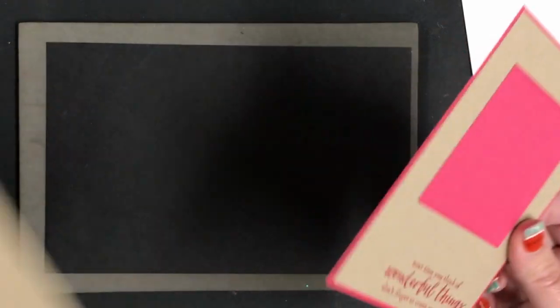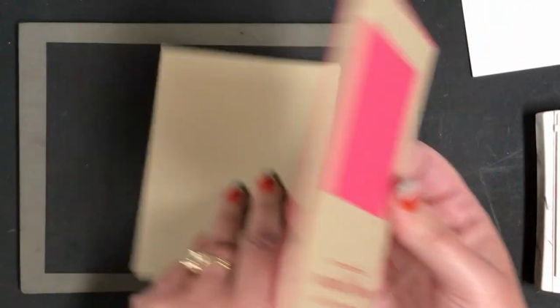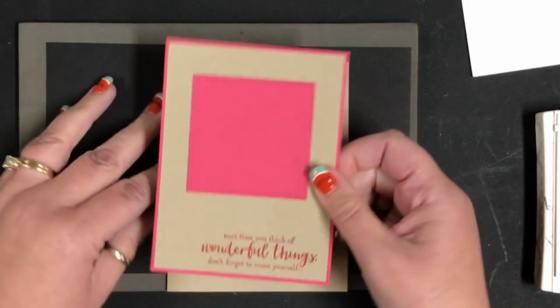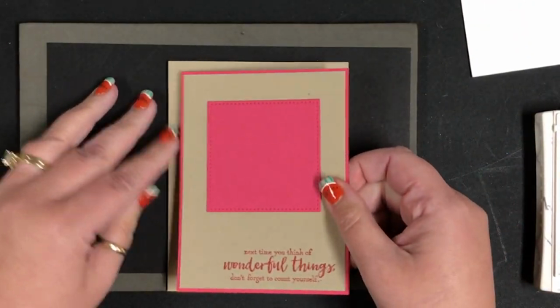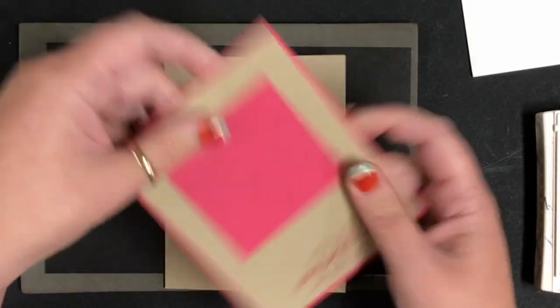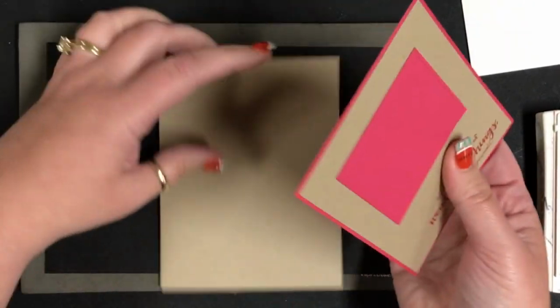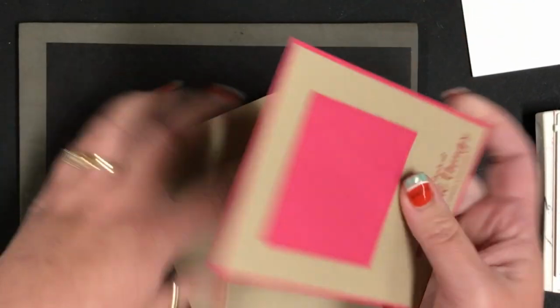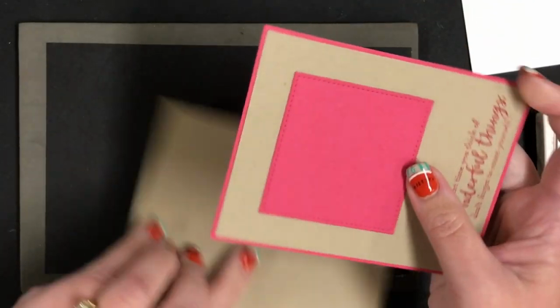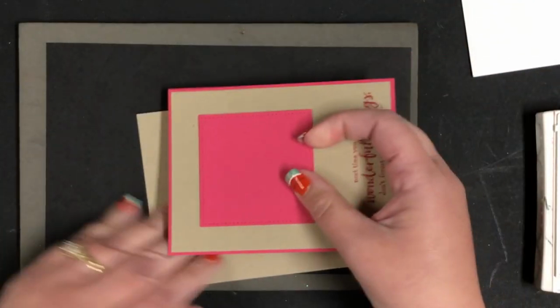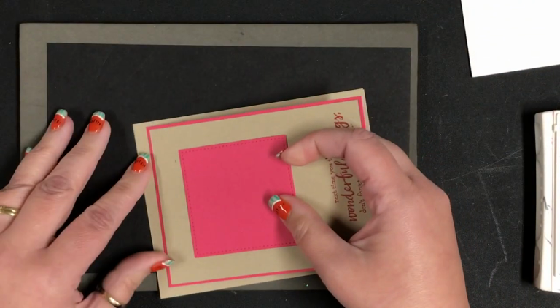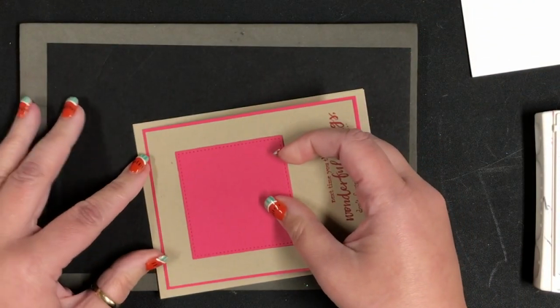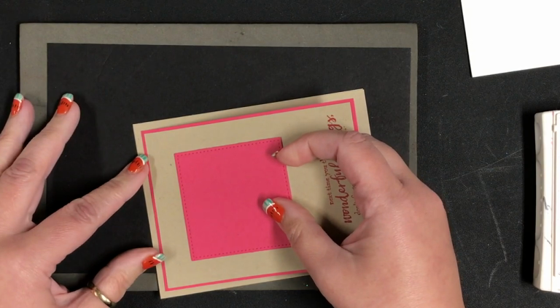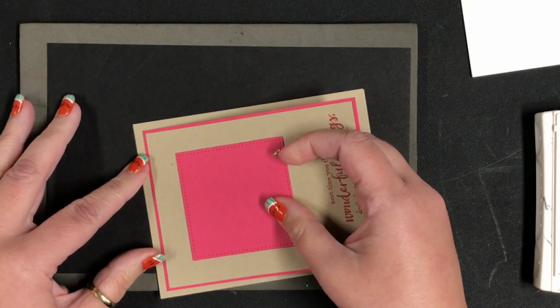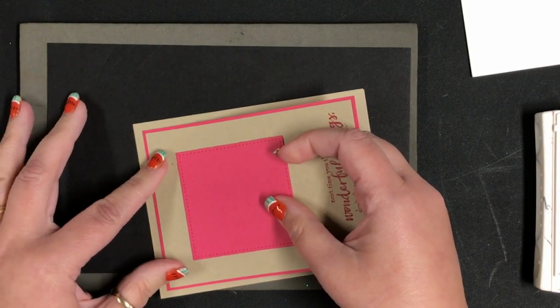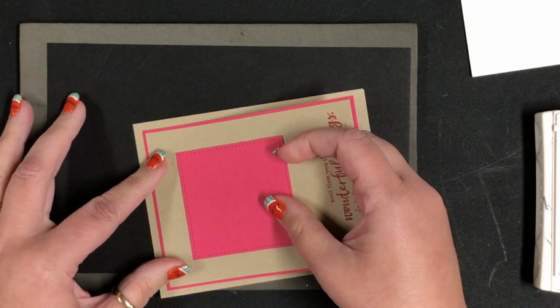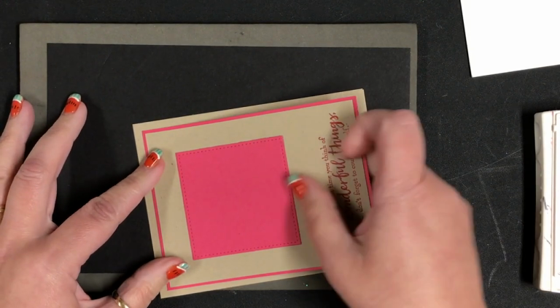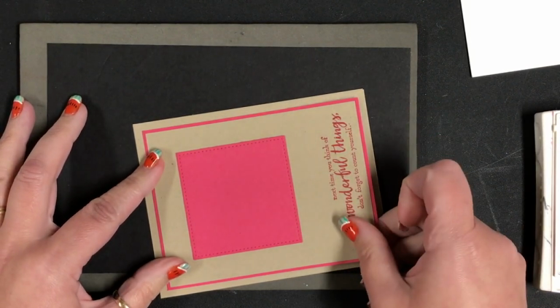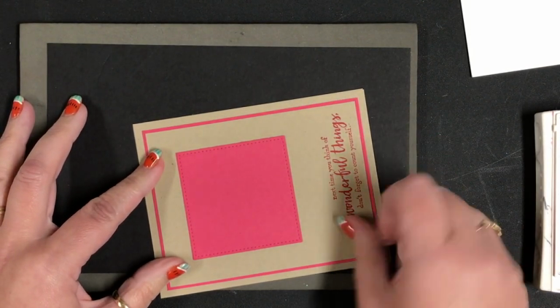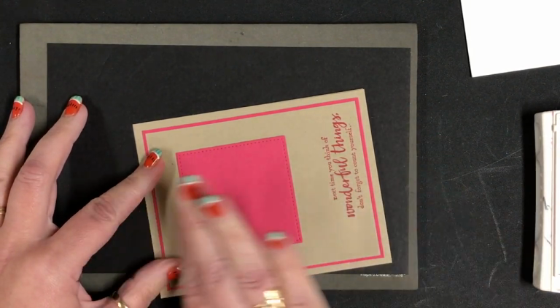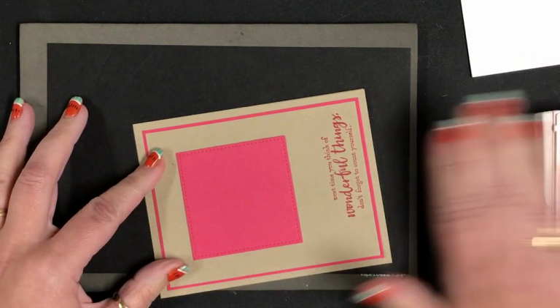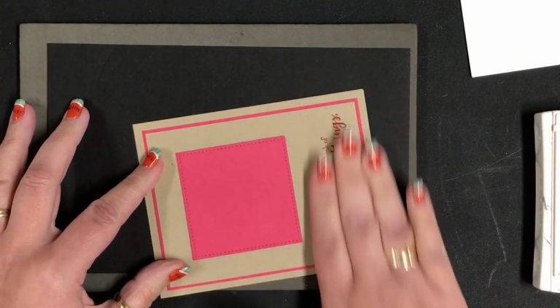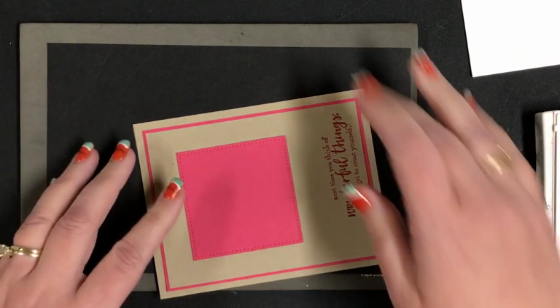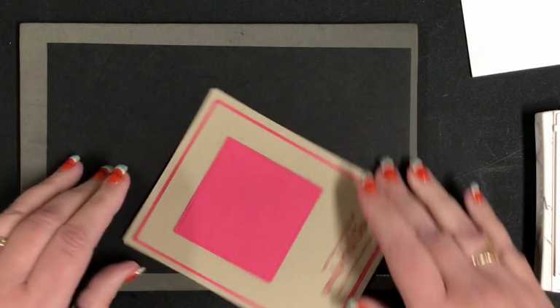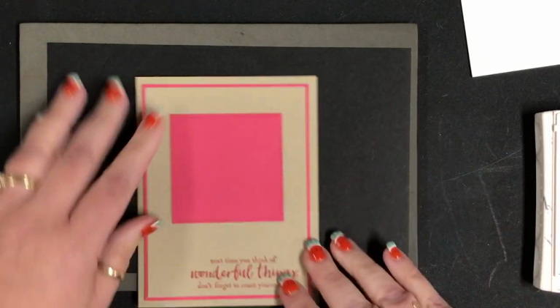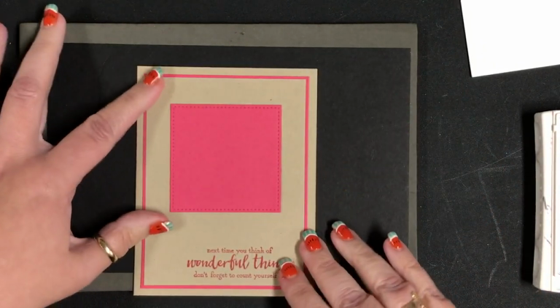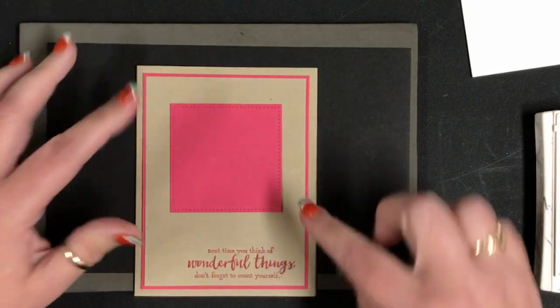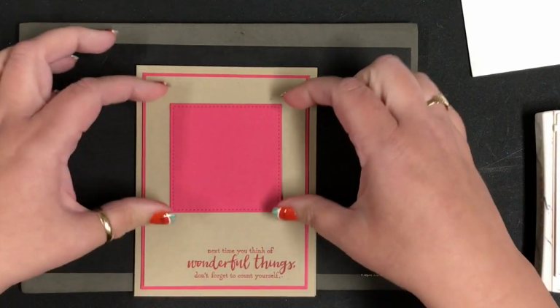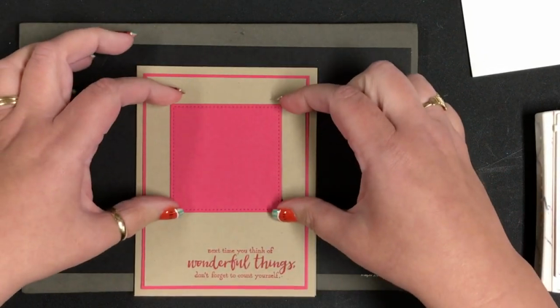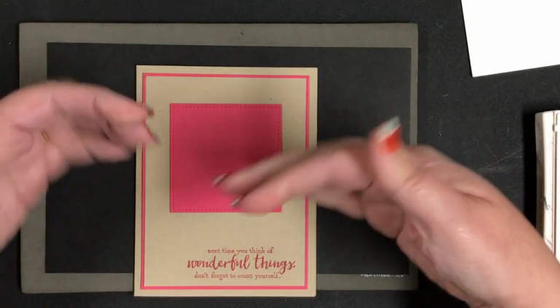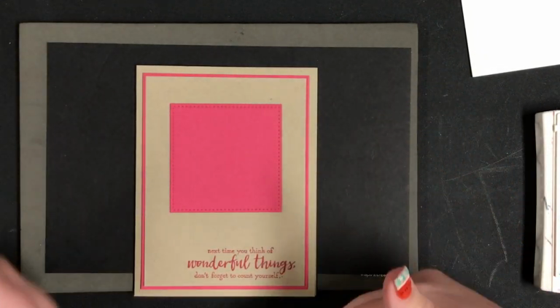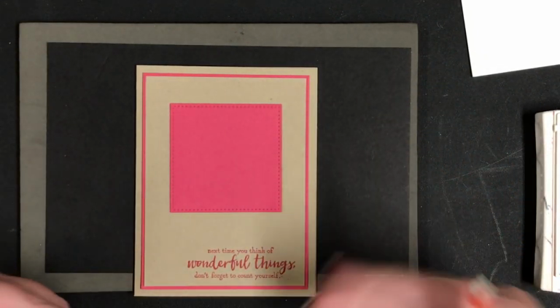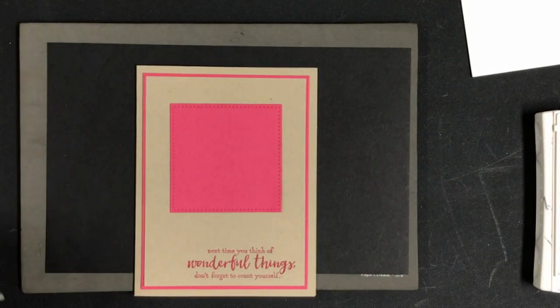I'm going to attach this onto my card front and again I'm going to look at the three sides — line up three sides so they're equal, because if one side was longer it would still look right. Like my square being here and nothing underneath it.